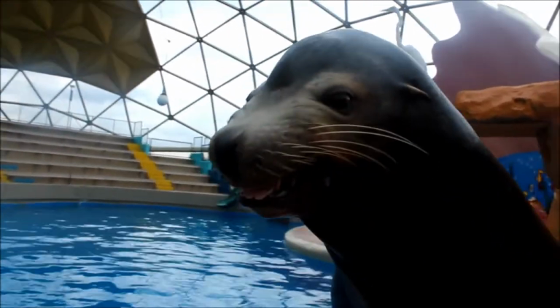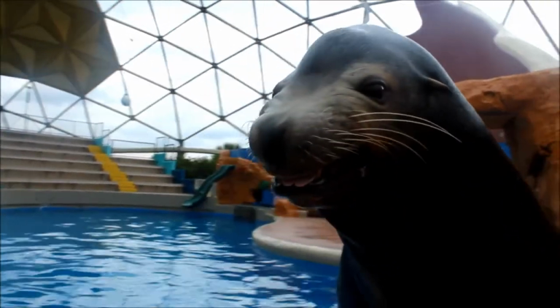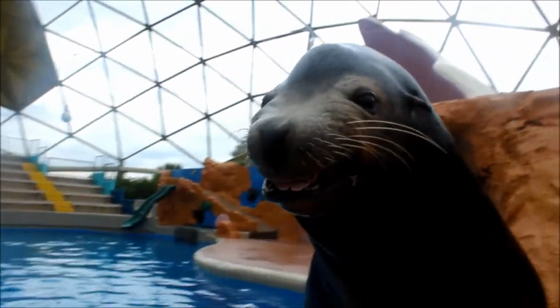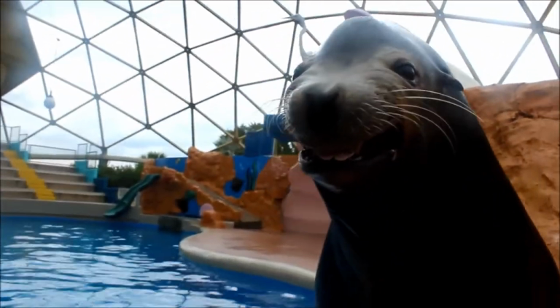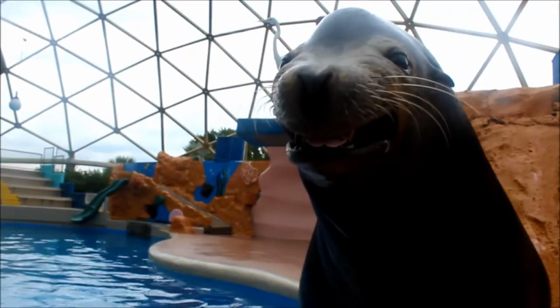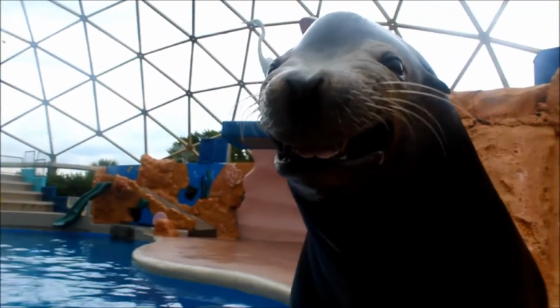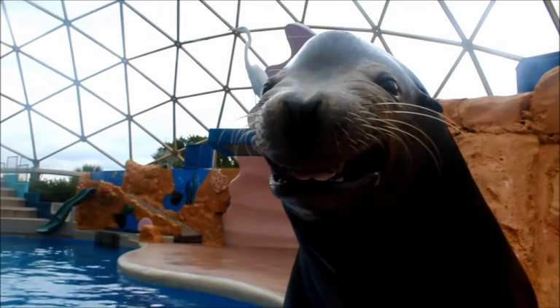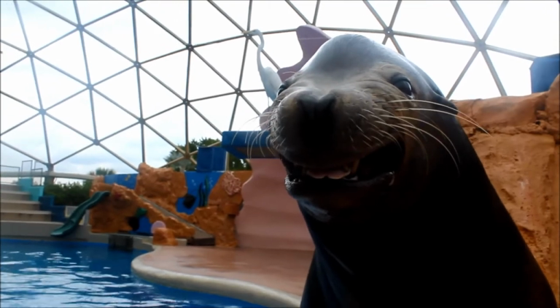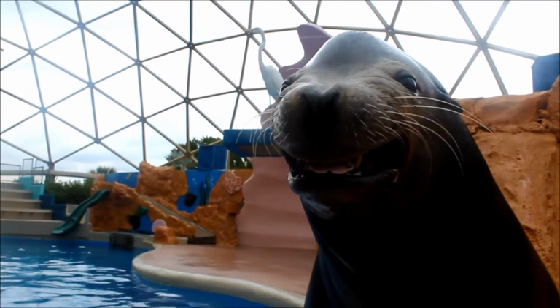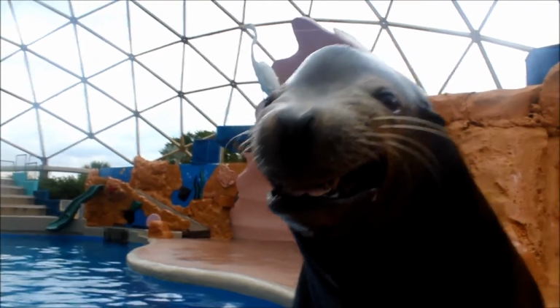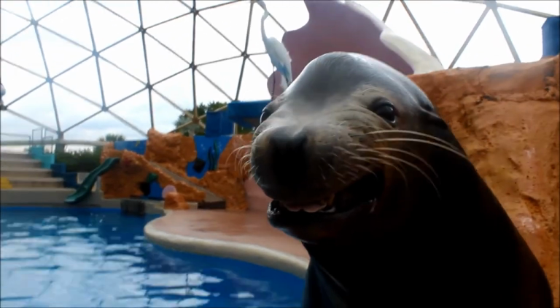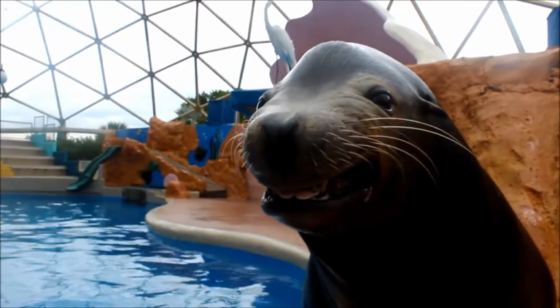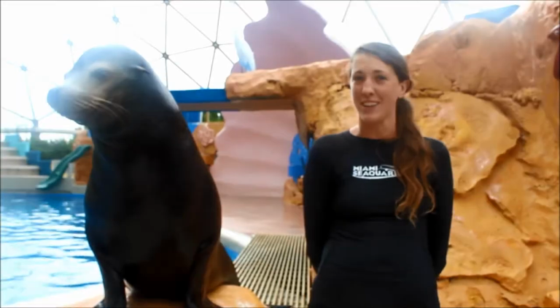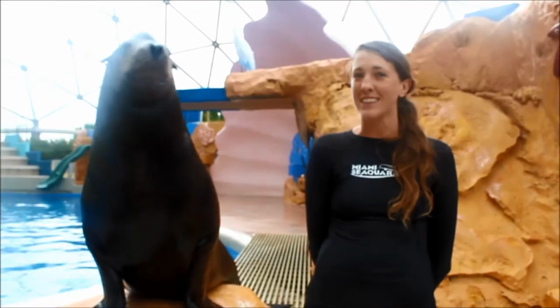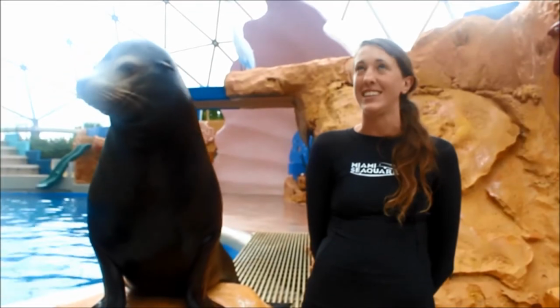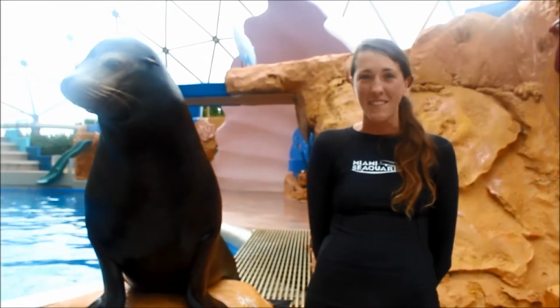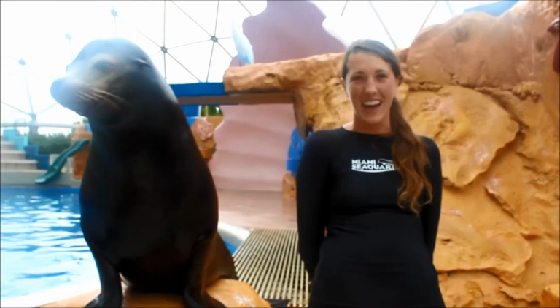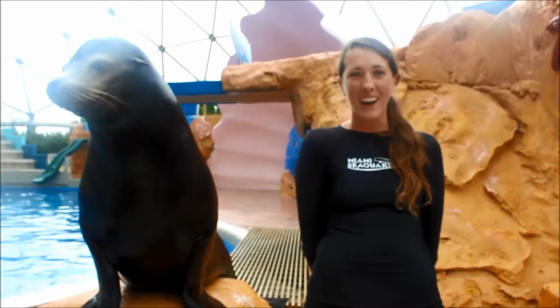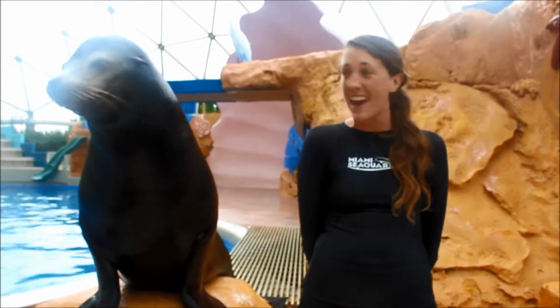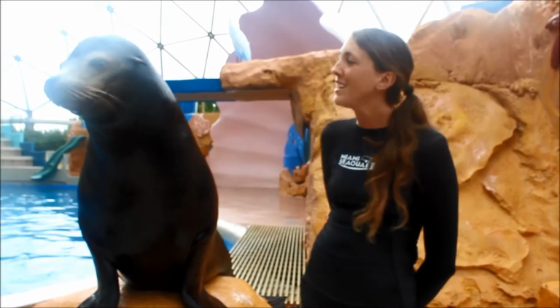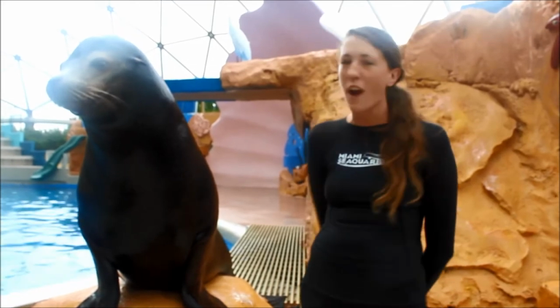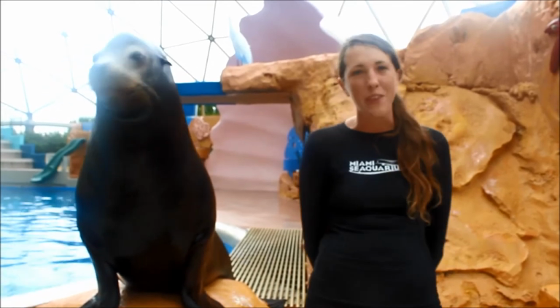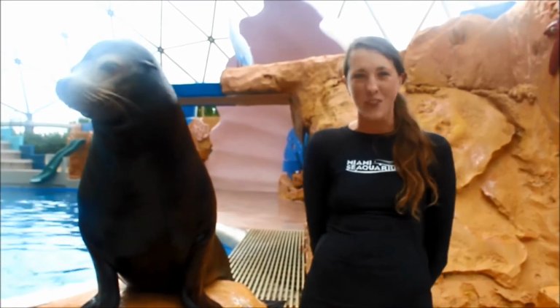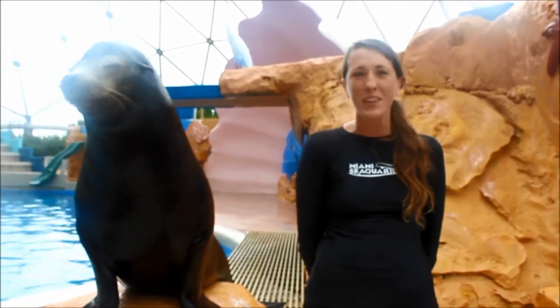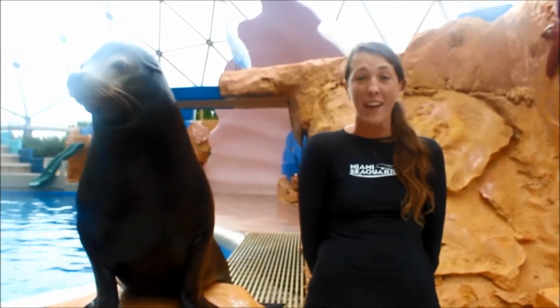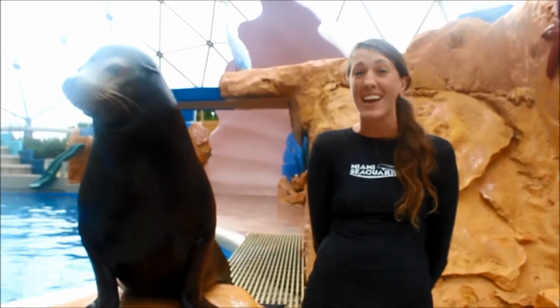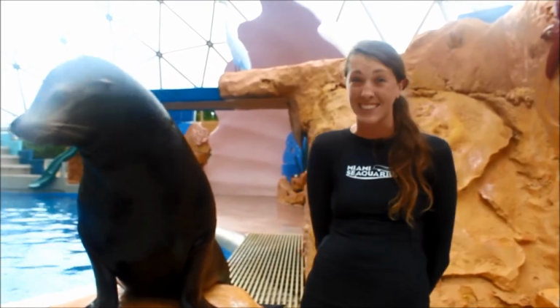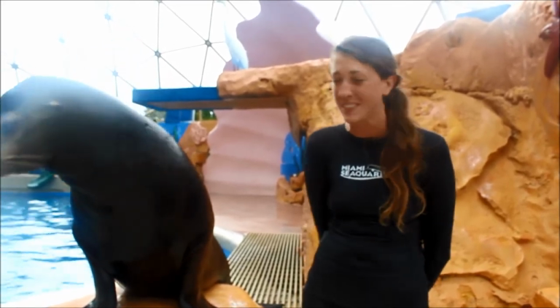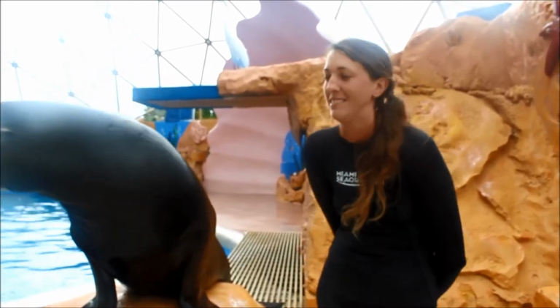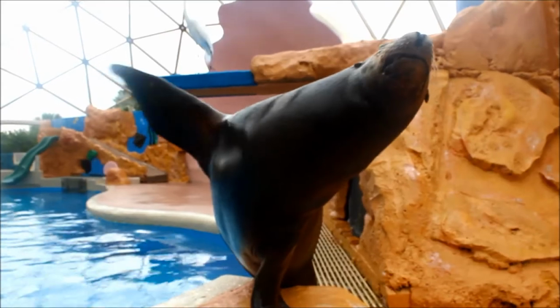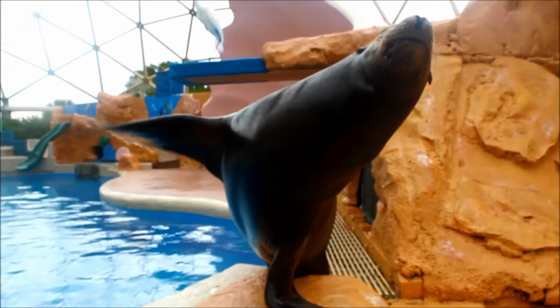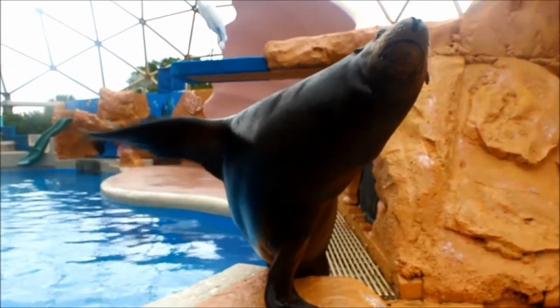Seals and sea lions get all of their fresh water through the food that they eat. But just like you and I, if we need an extra glass of water in a day, it's great. So we've trained them to have jello and ice cubes. Thank you, we'll see you next time!